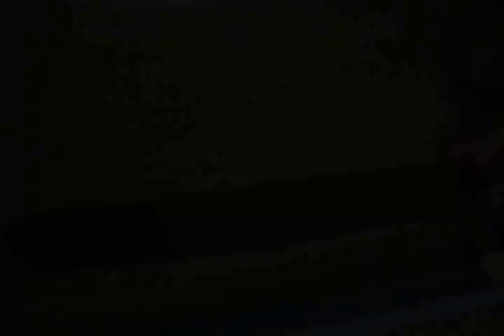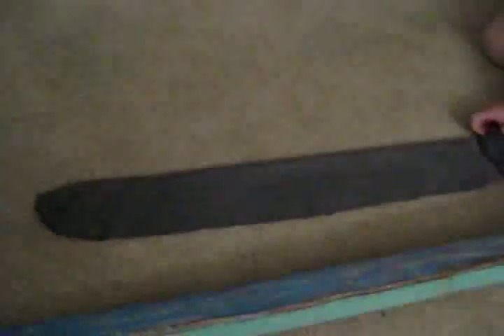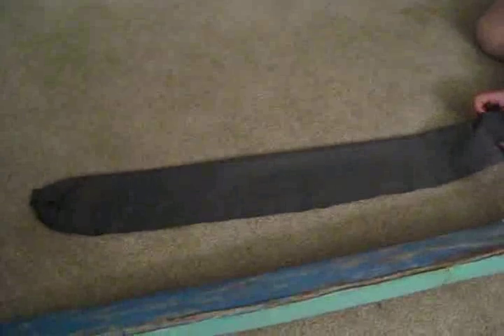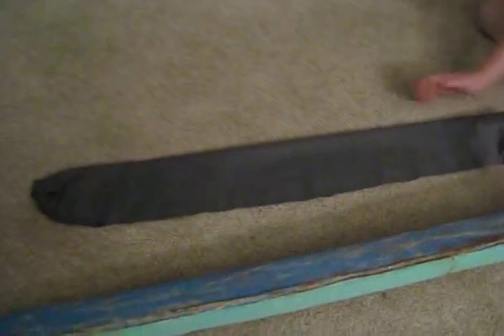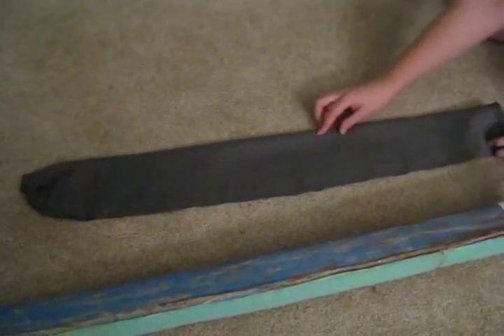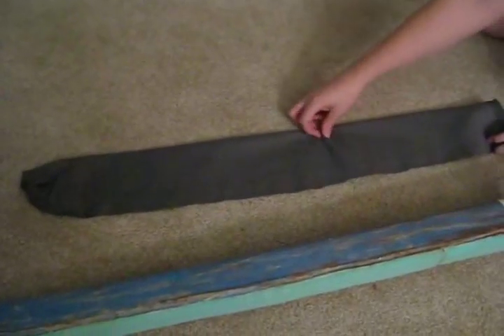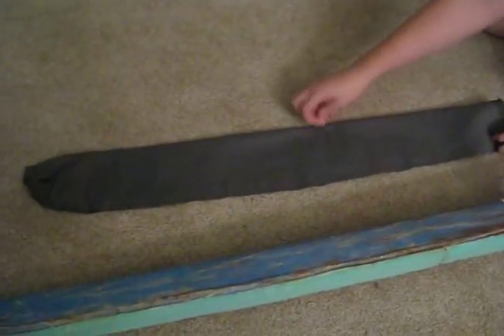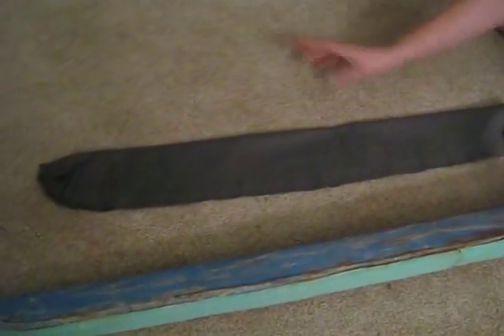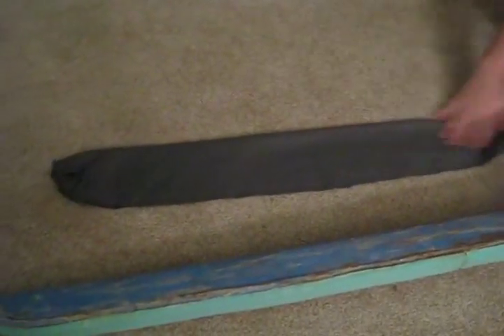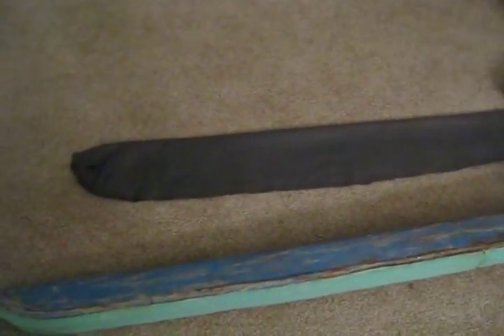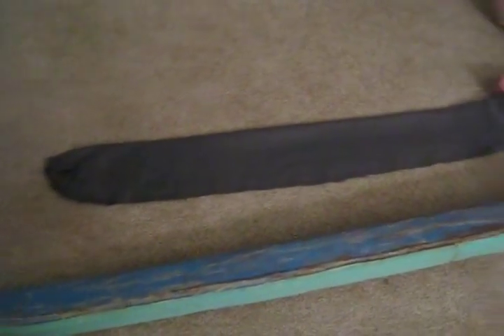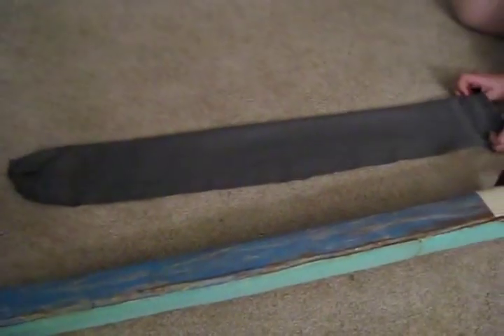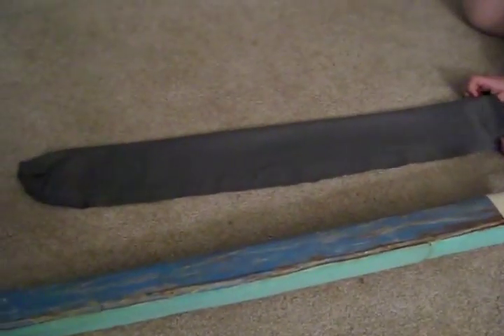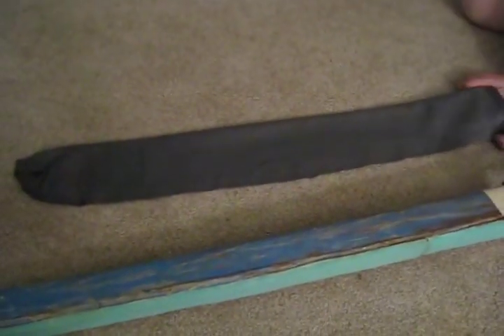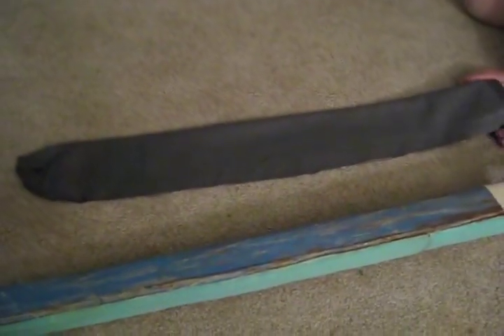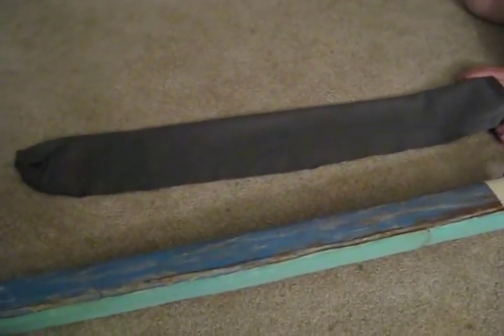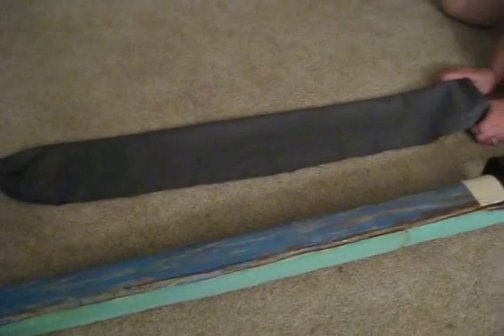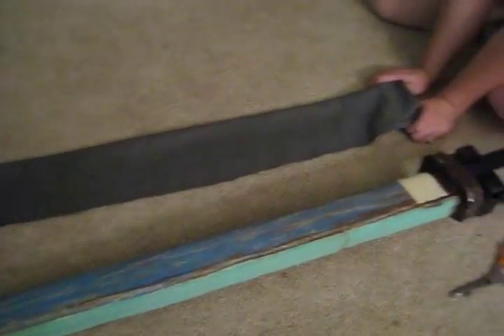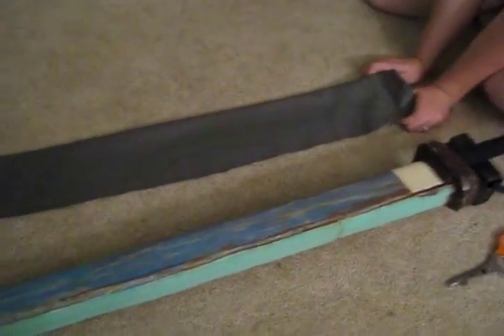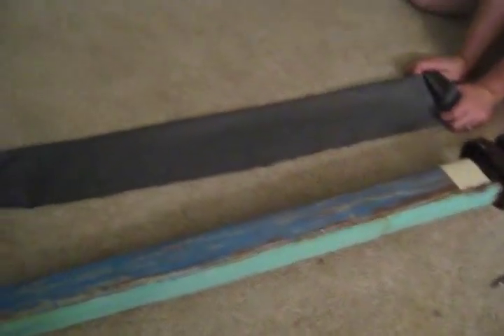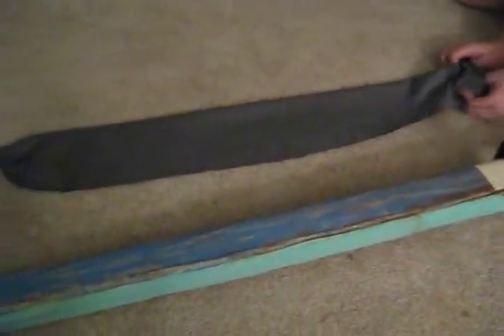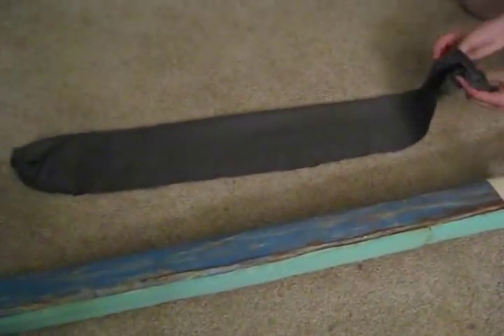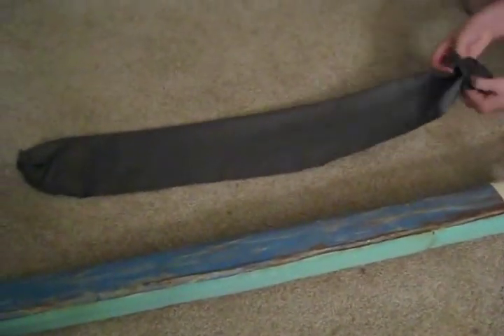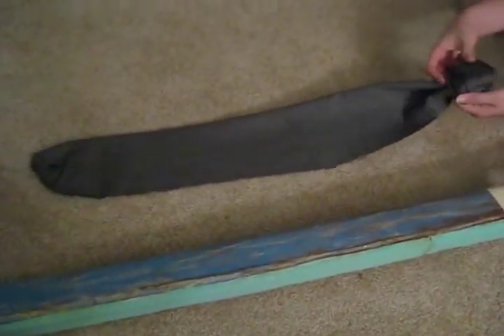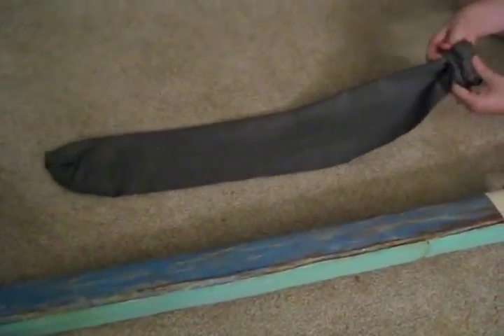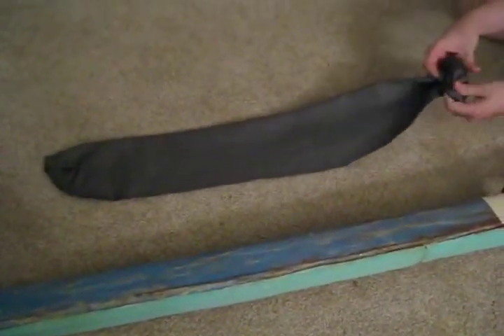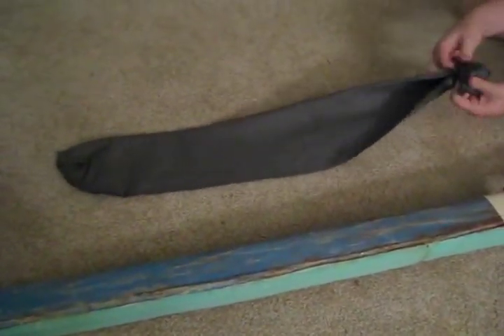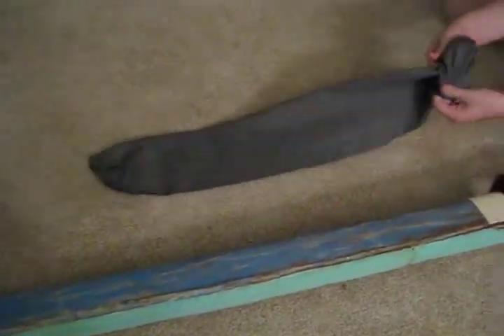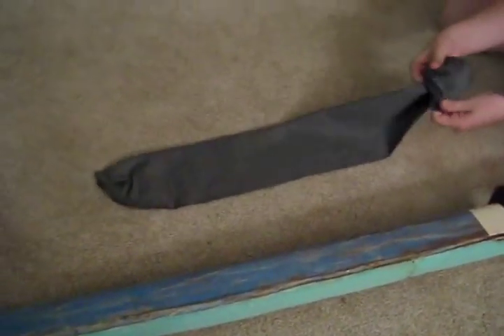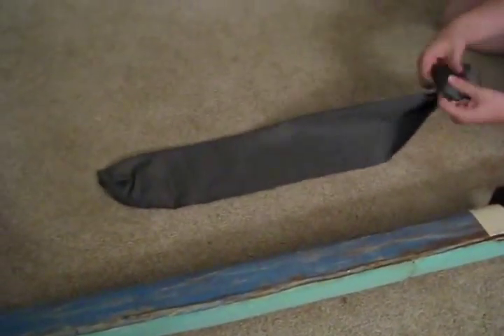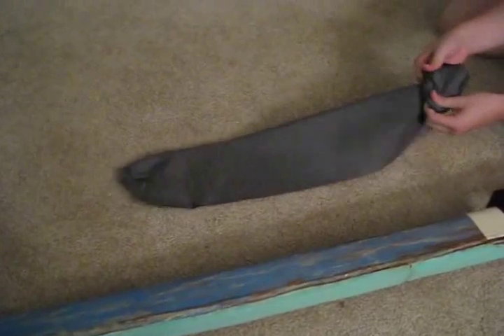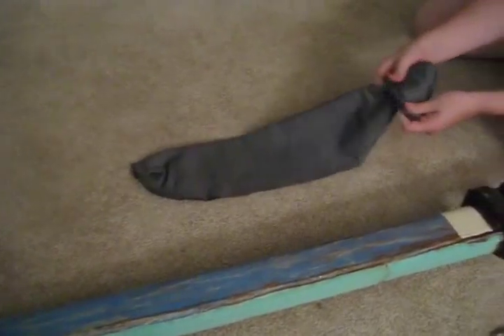Once you've finished sewing, hopefully your sword cover will look something like it should. All we have to do now is turn the sword cover inside out so your stitches are hidden from view.